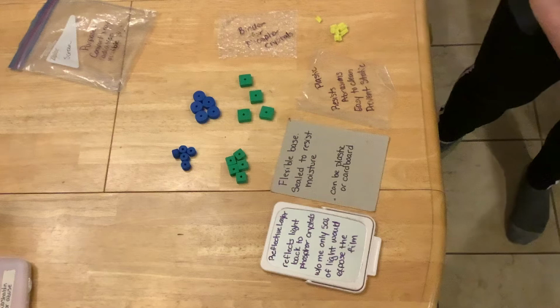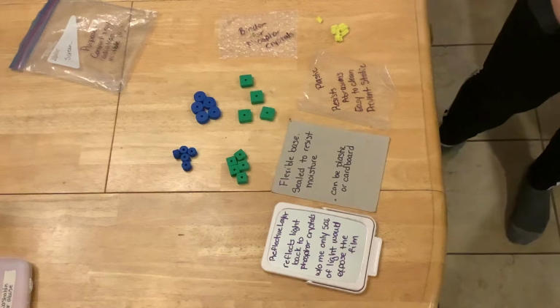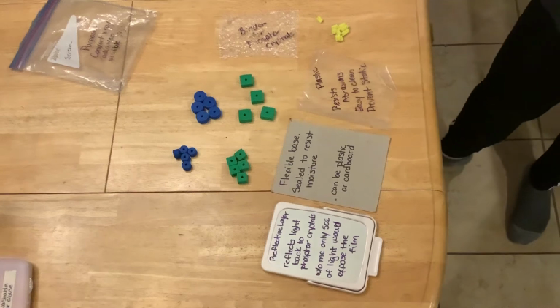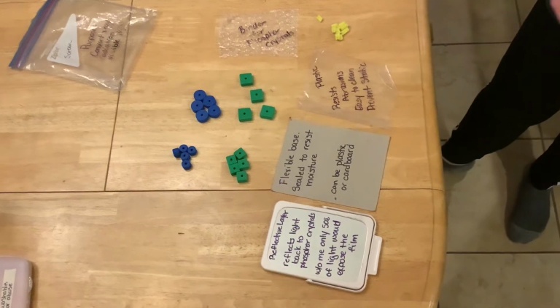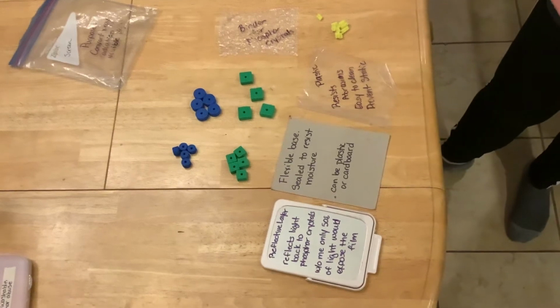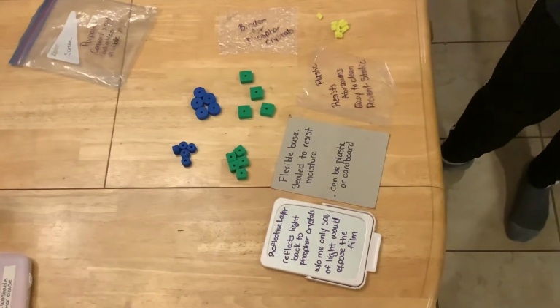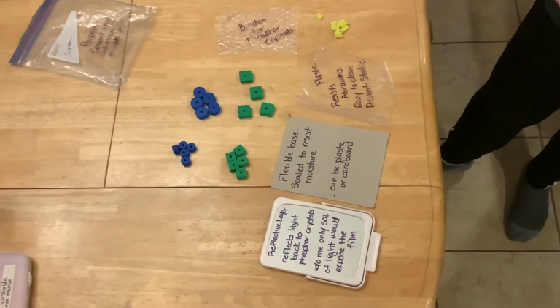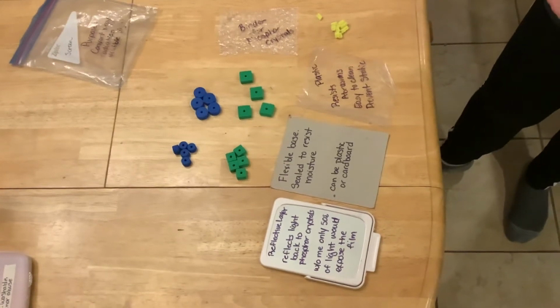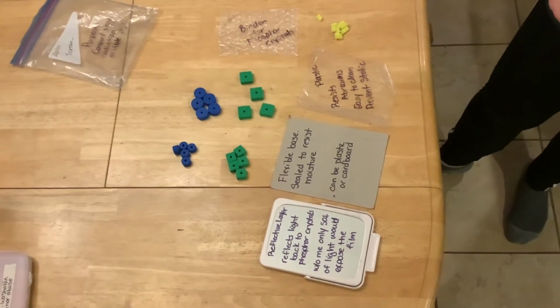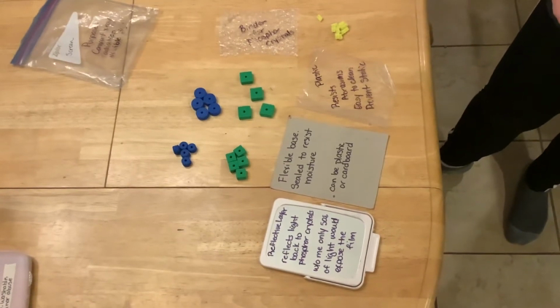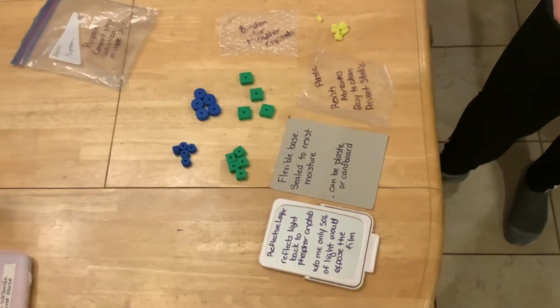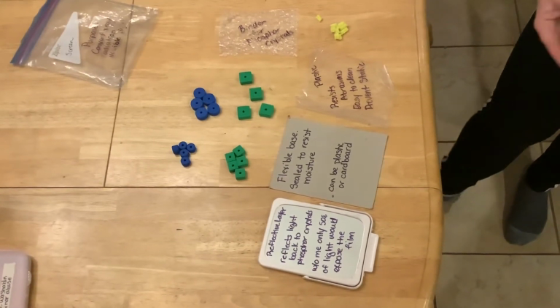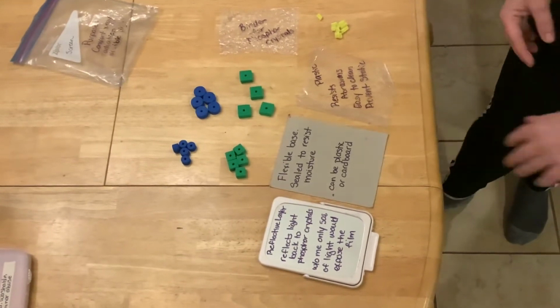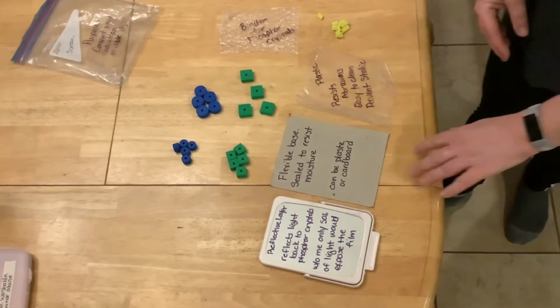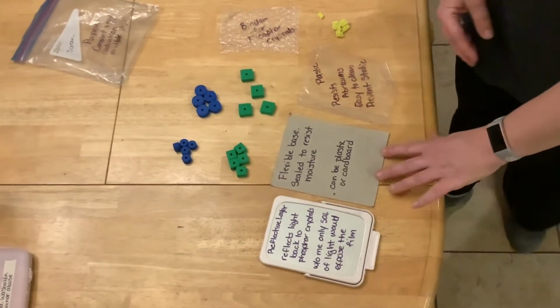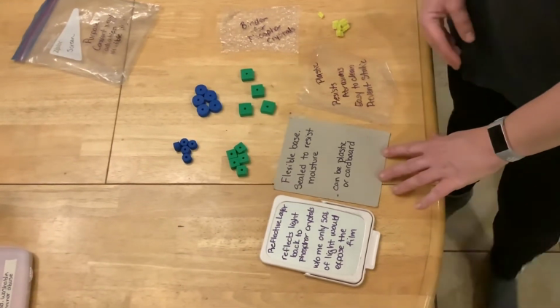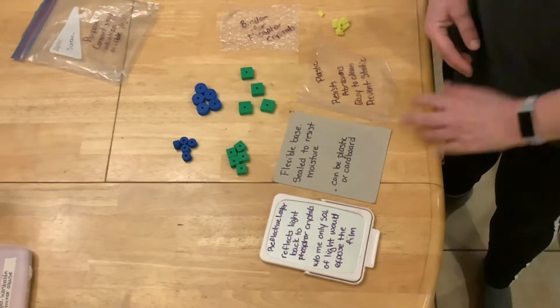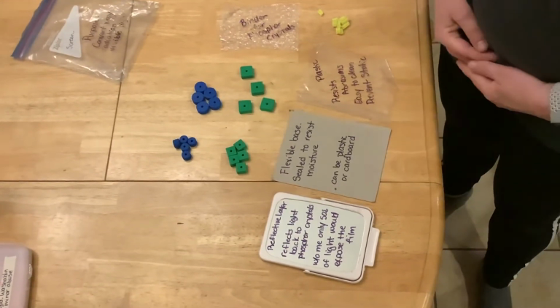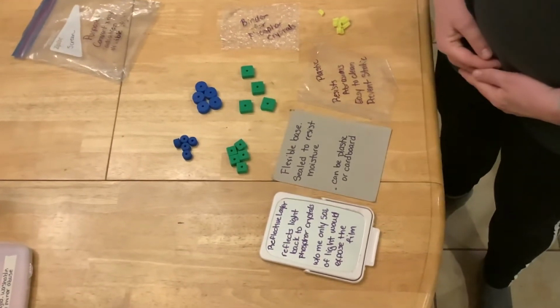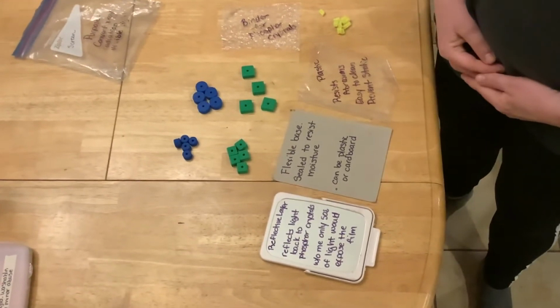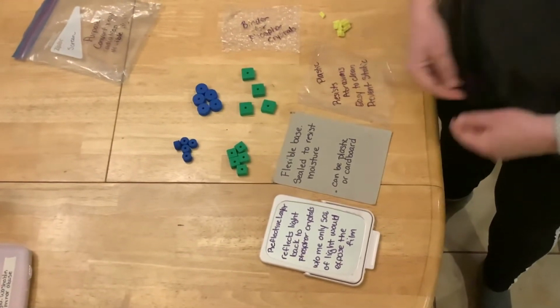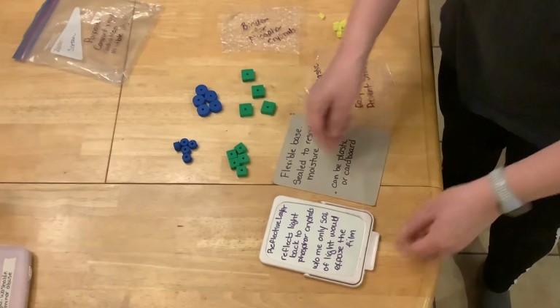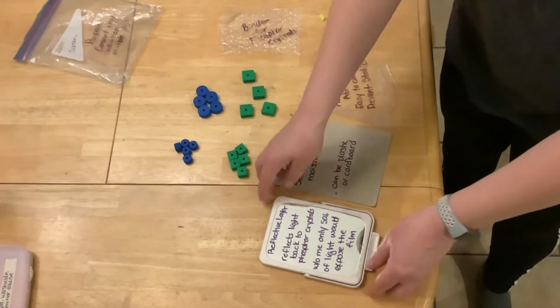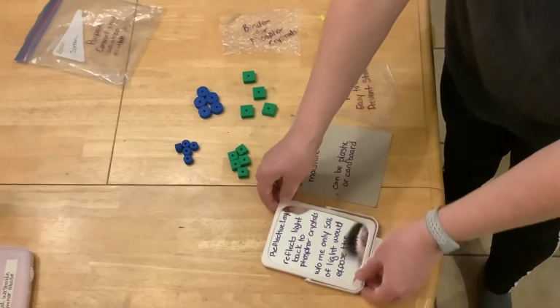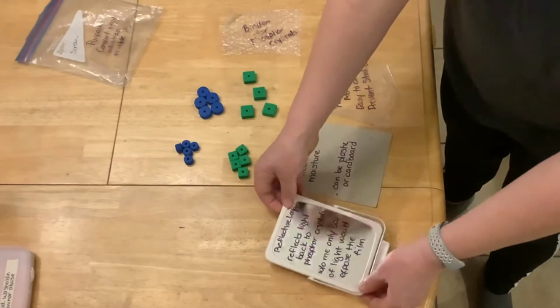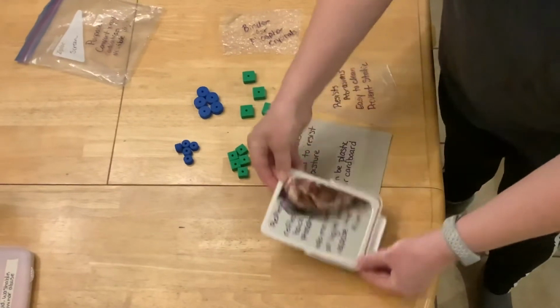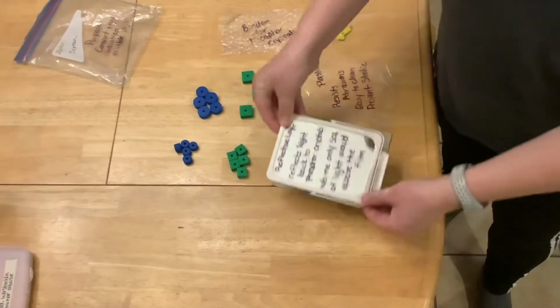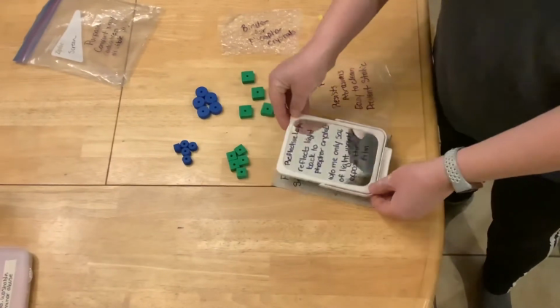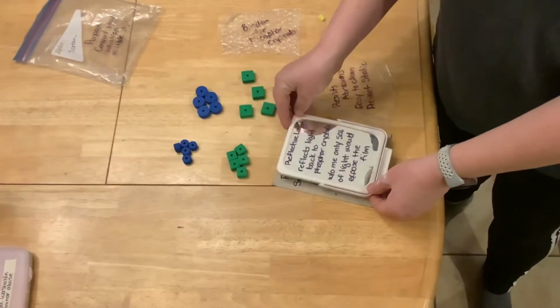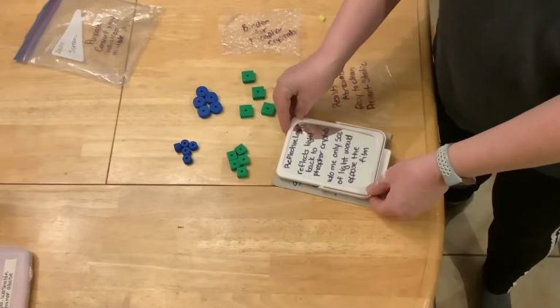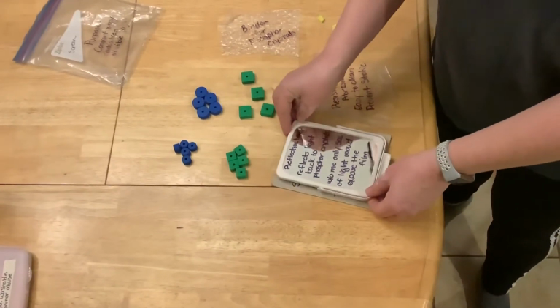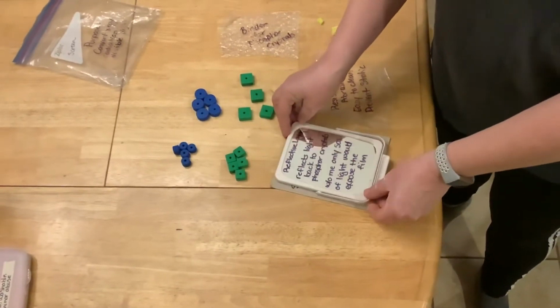All right, now how do we build the slowest screen that we can? Still going to start with your flexible base. Still going to have a reflective layer on it.